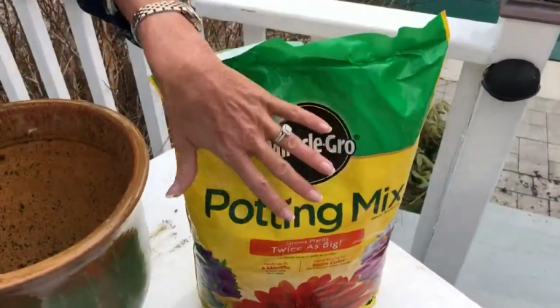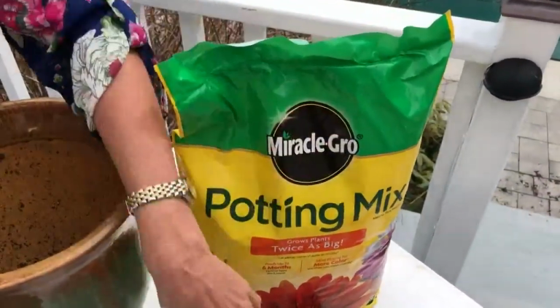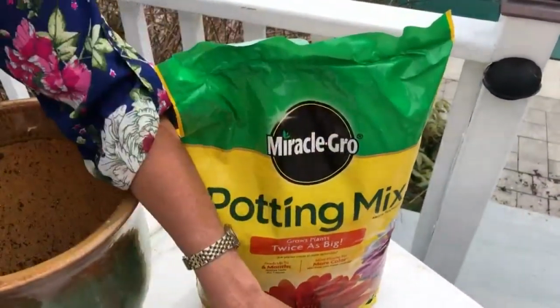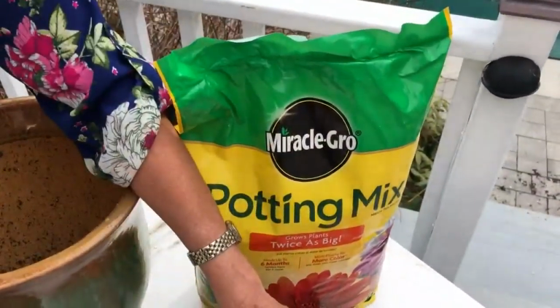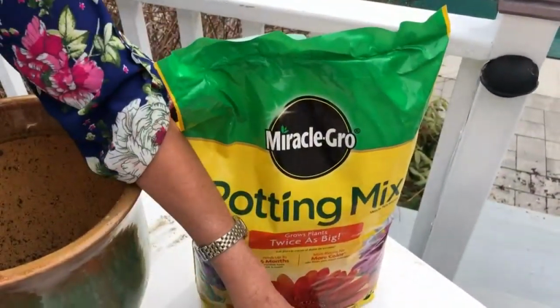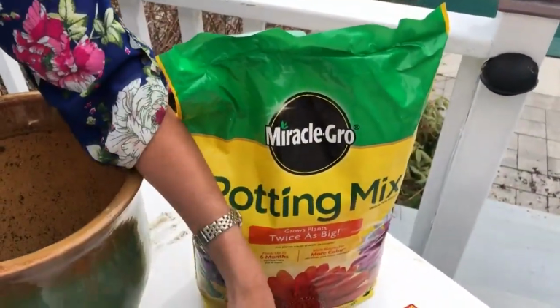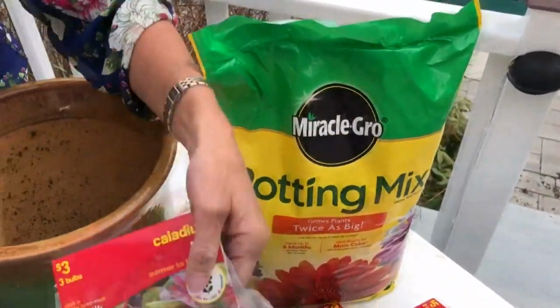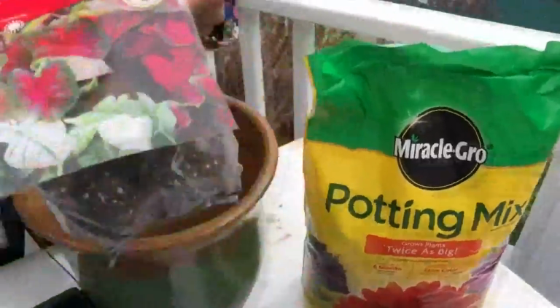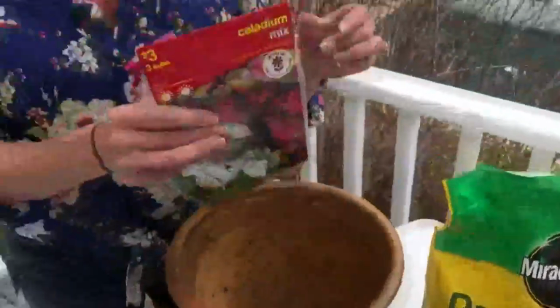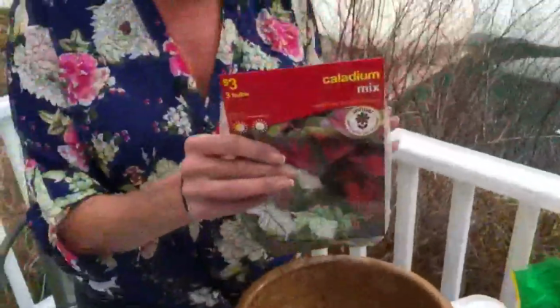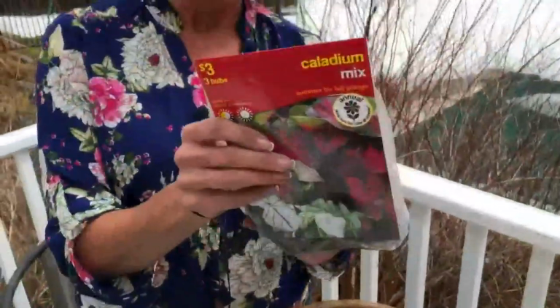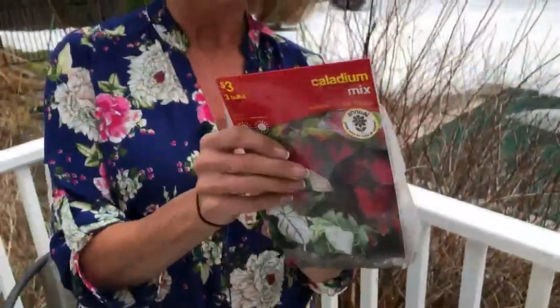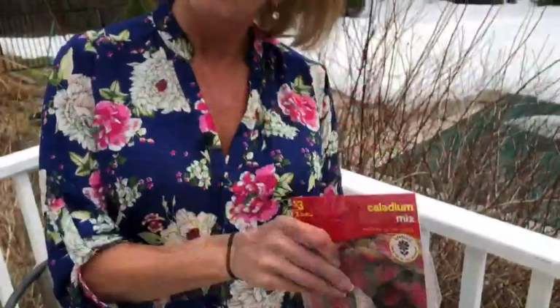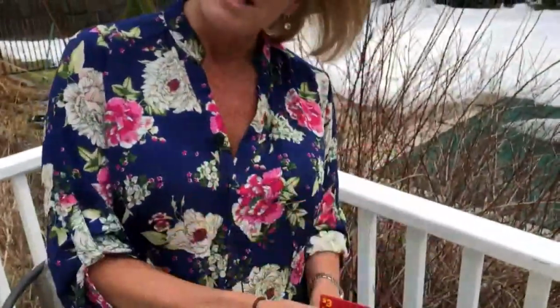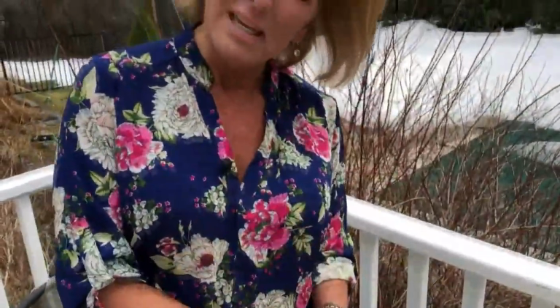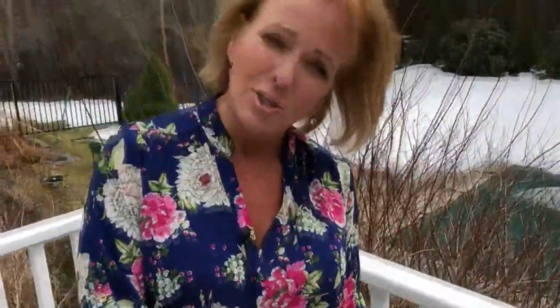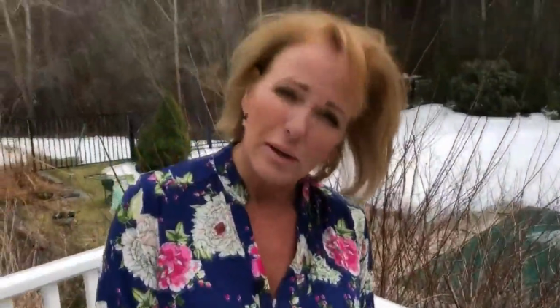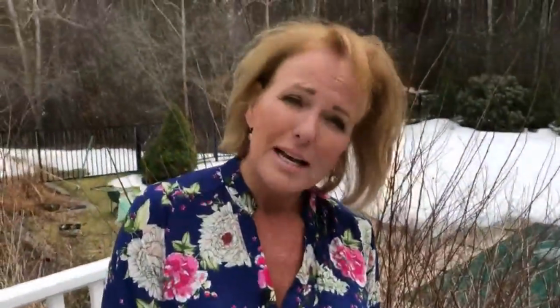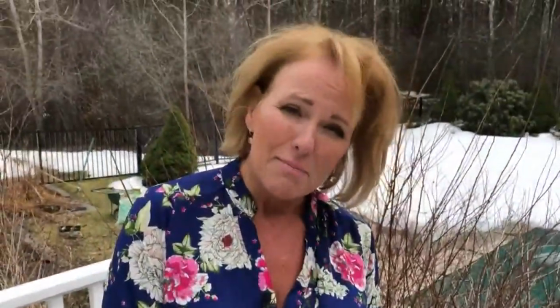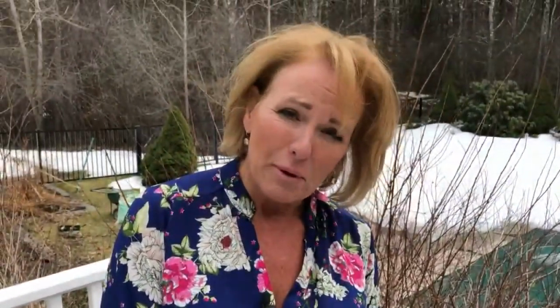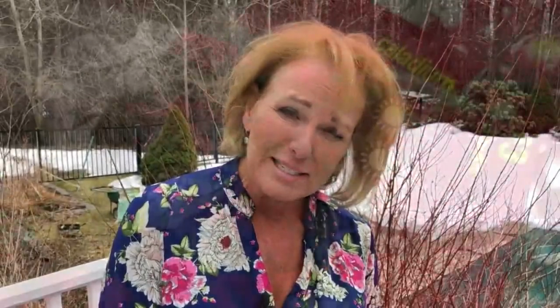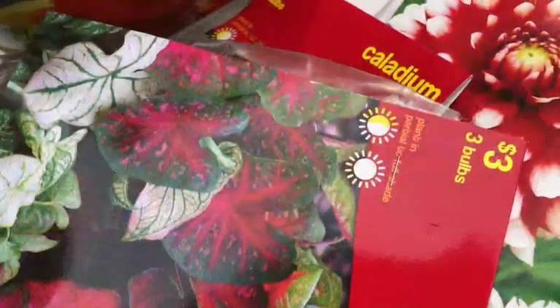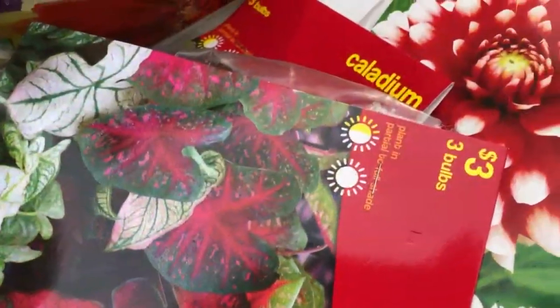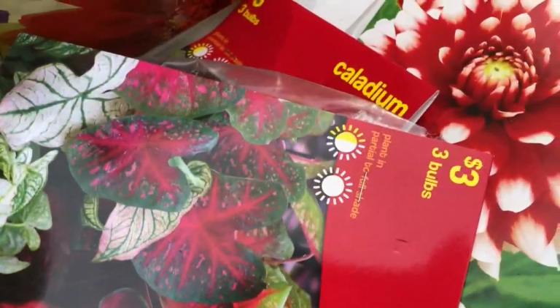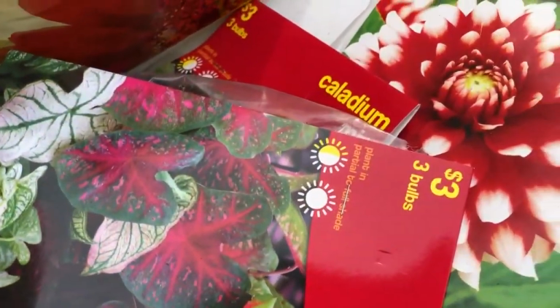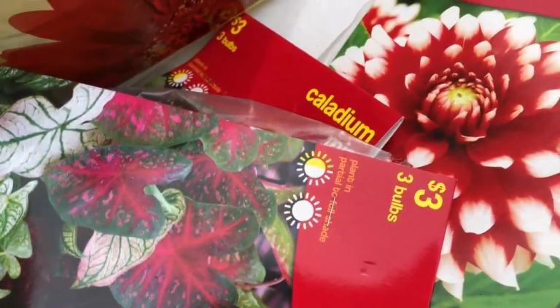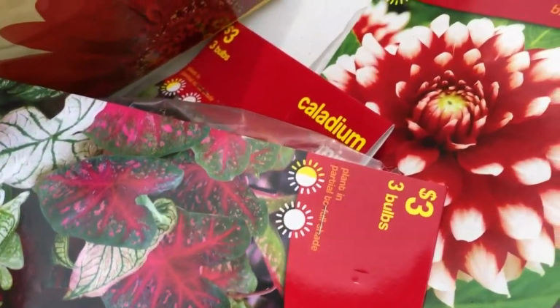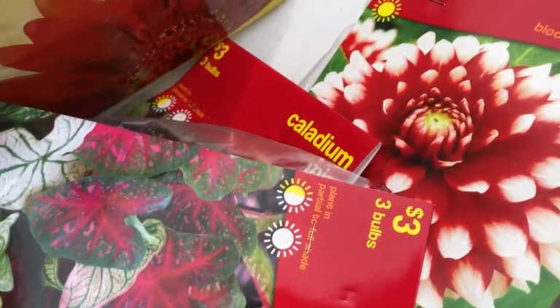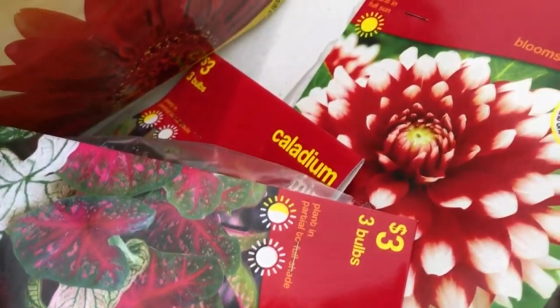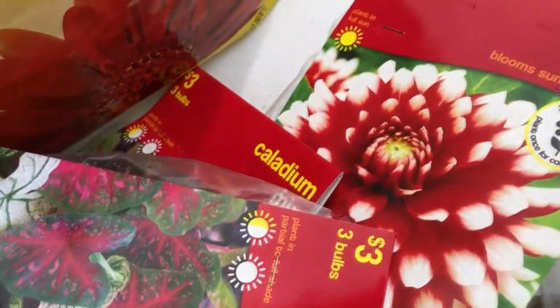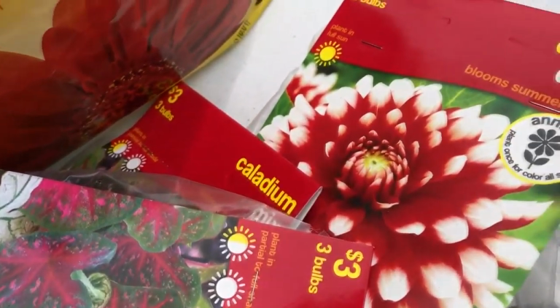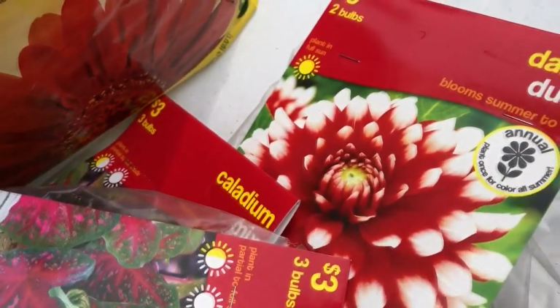For bulbs you can use something like Miracle-Gro or a slow-release fertilizer — that'll just make them that much bigger. You're going to plant them about three times the size of the bulb deep into the soil and keep them moist. I've got a lot of work to do — I hope you guys have fun with this!